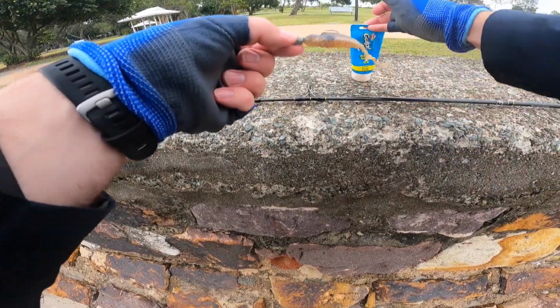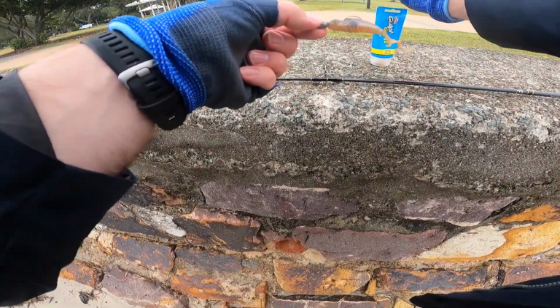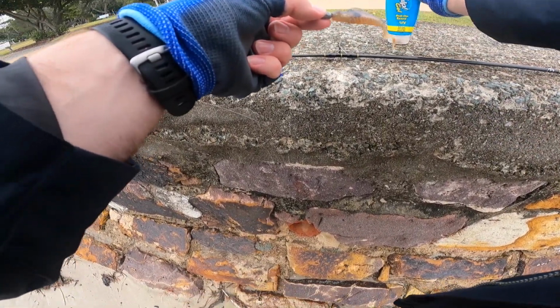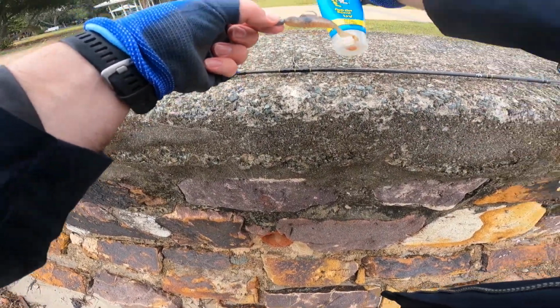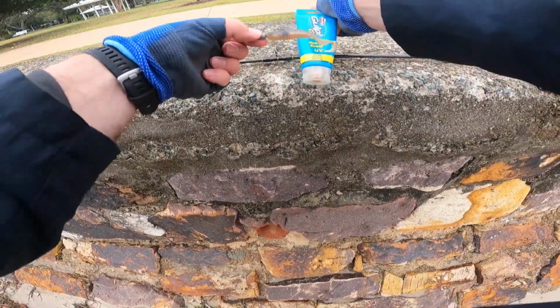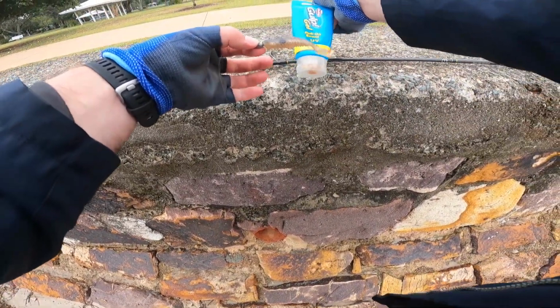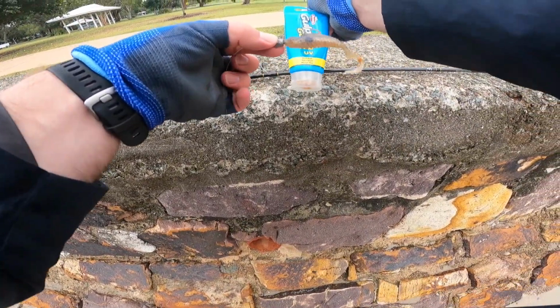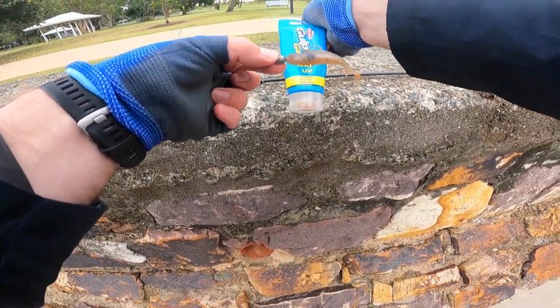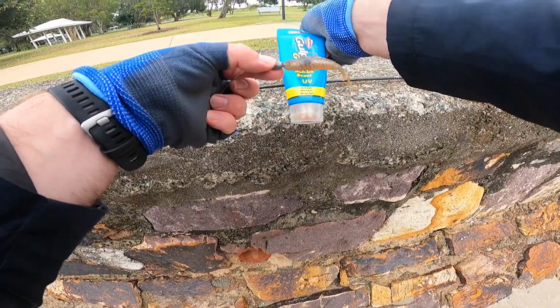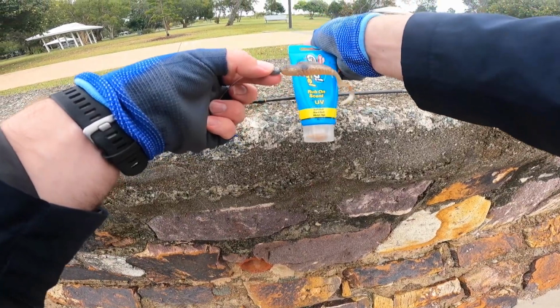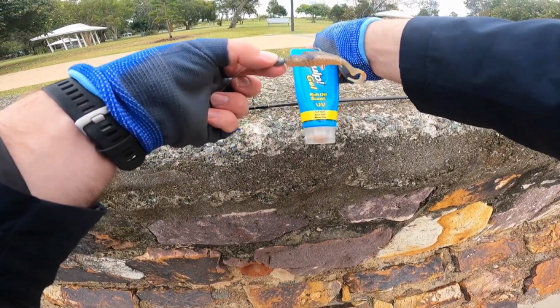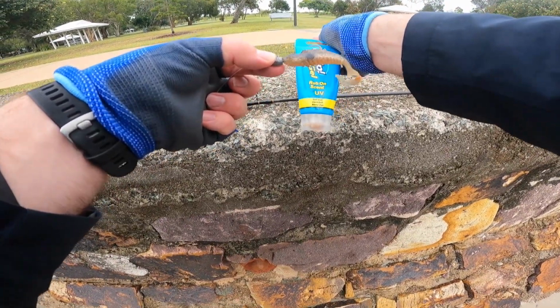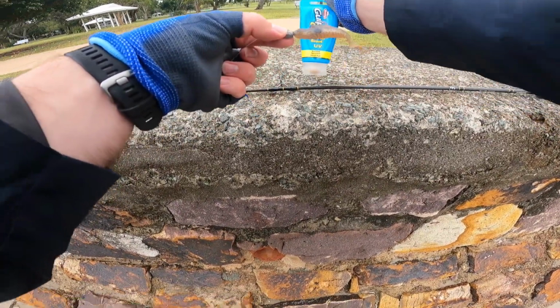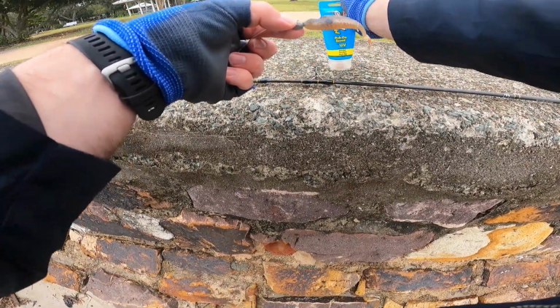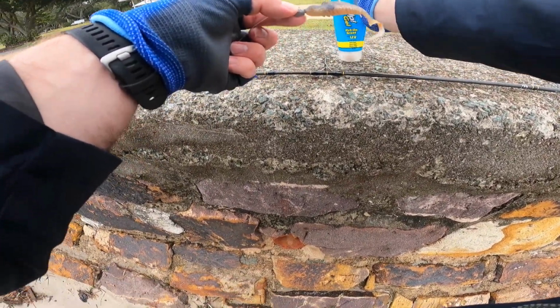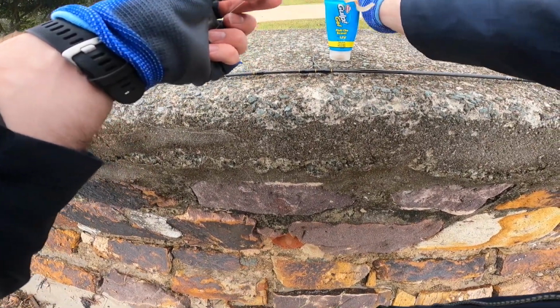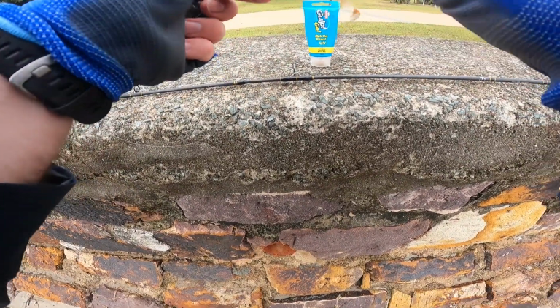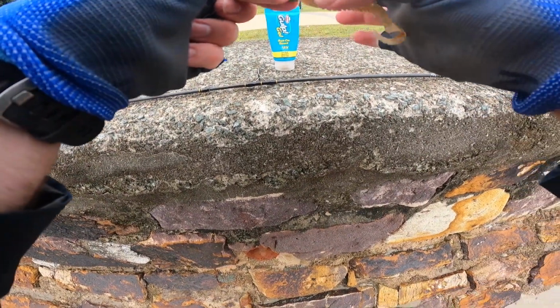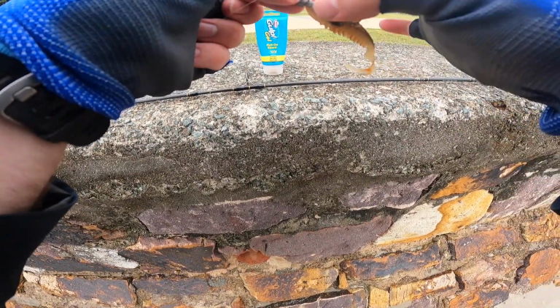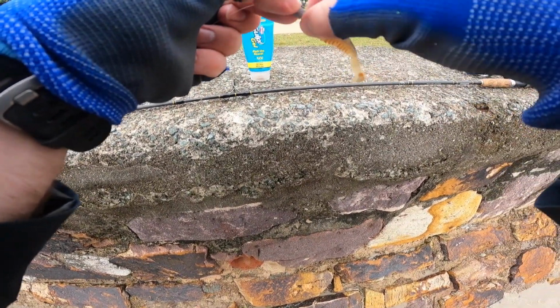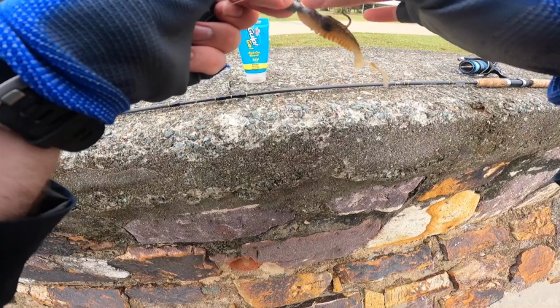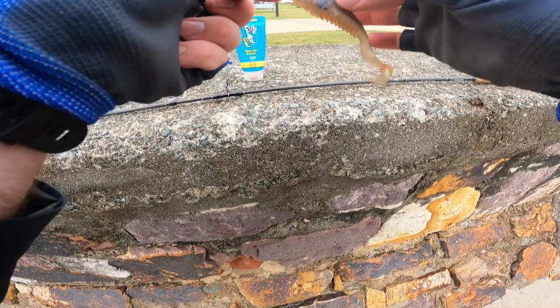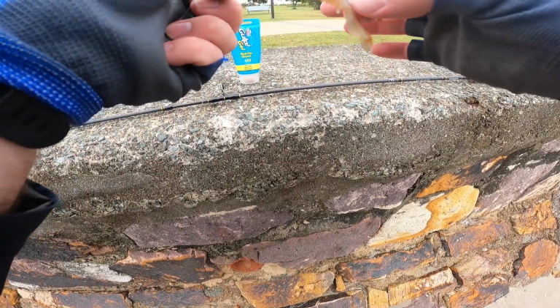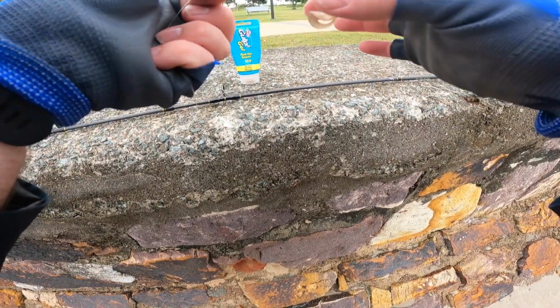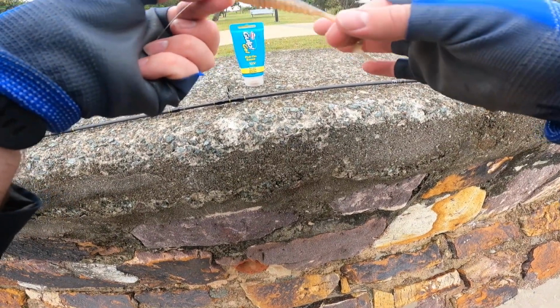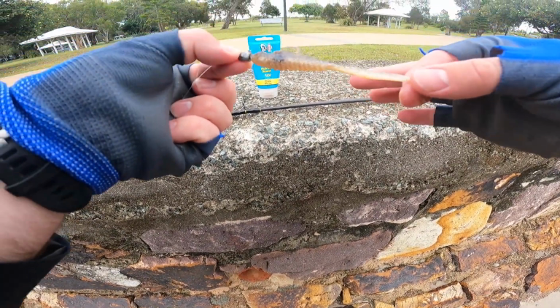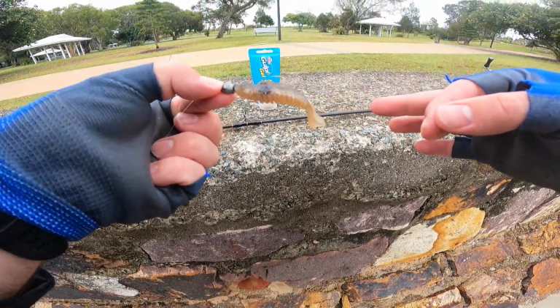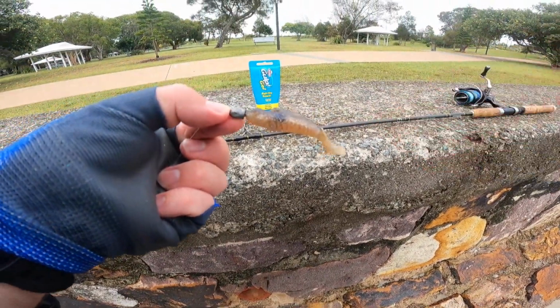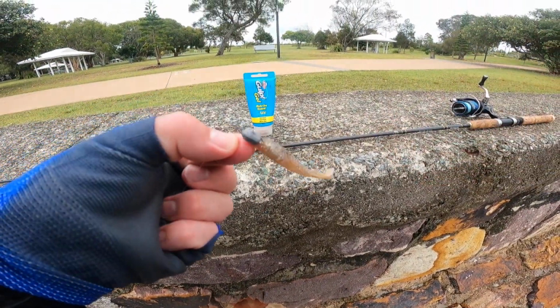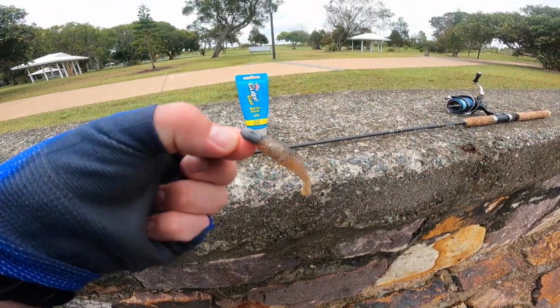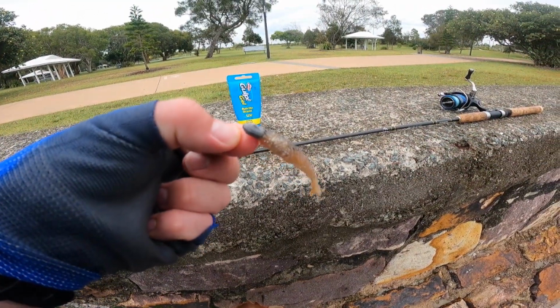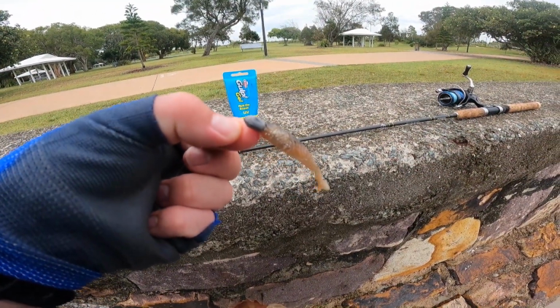This is the scent I'm using. I also use S-Factor scent, but whichever scent you use, it really increases the strike rate. So I'll get back out there and cast this one.